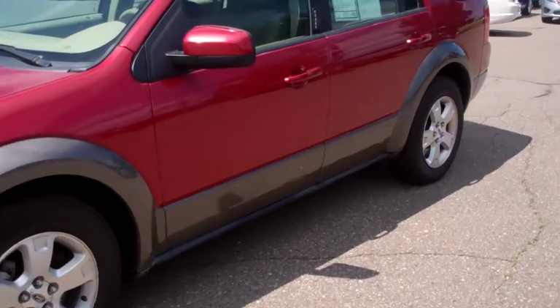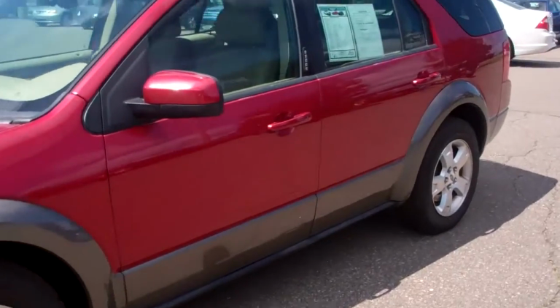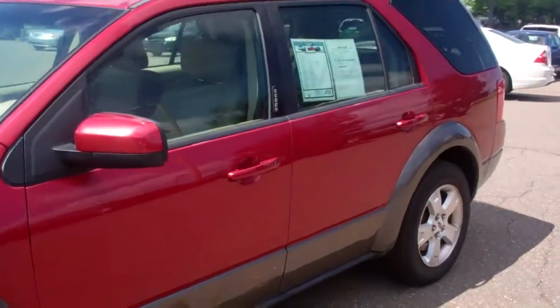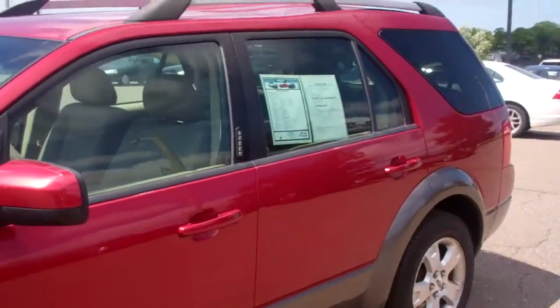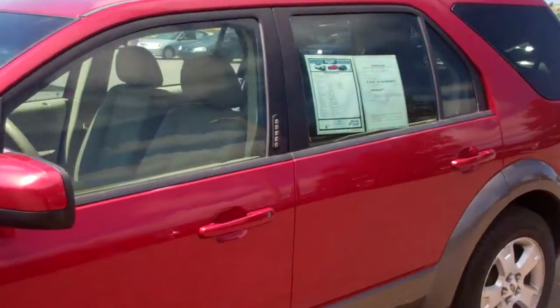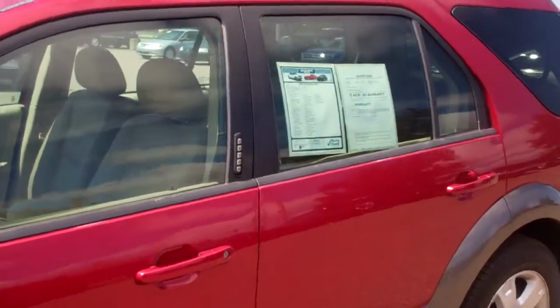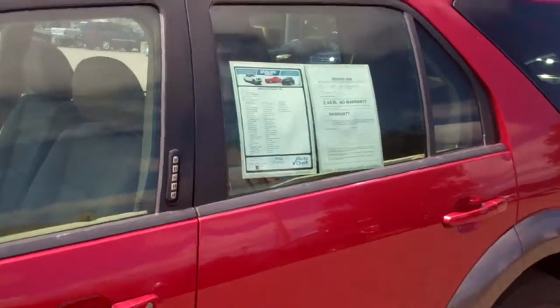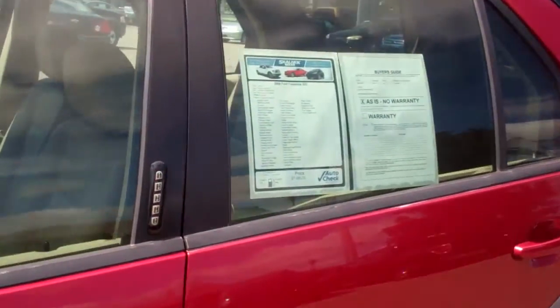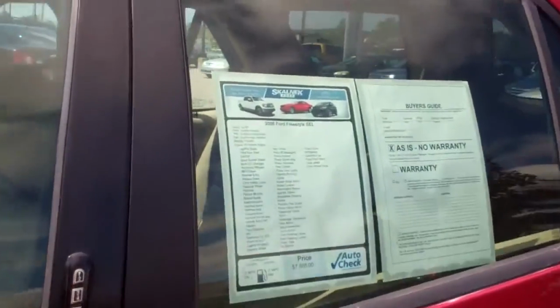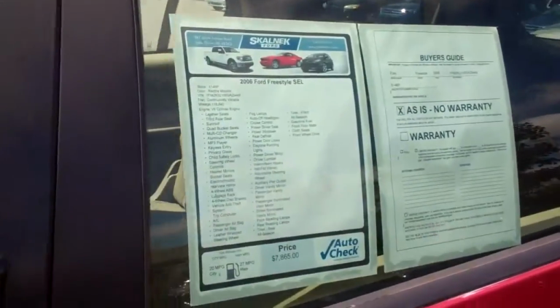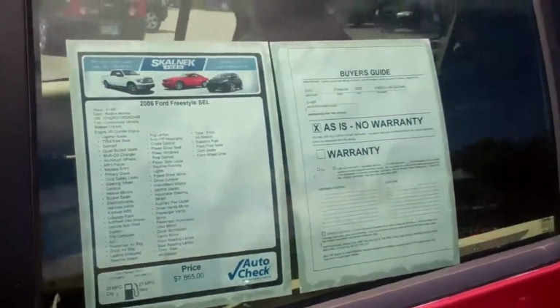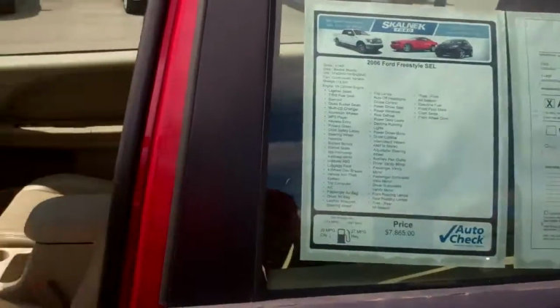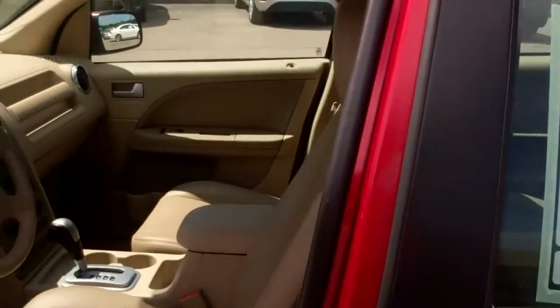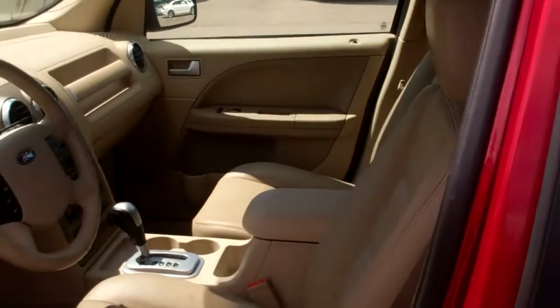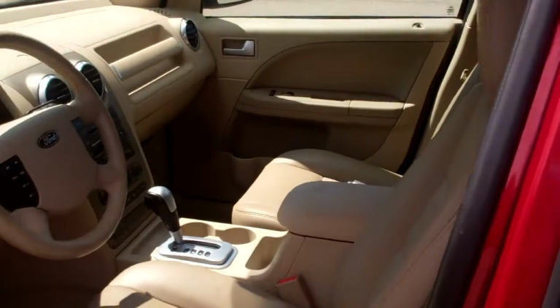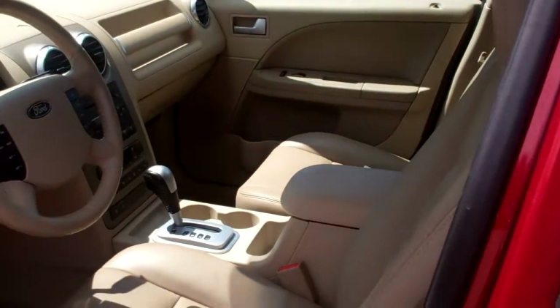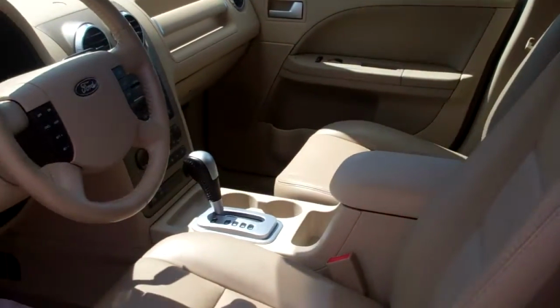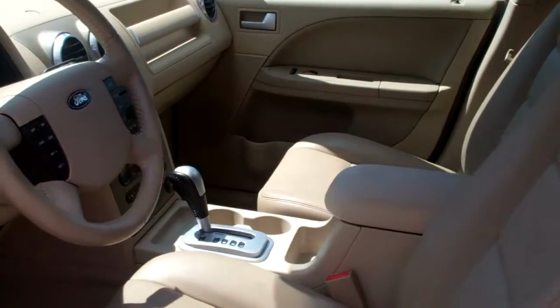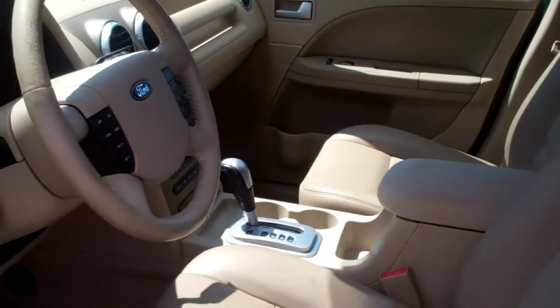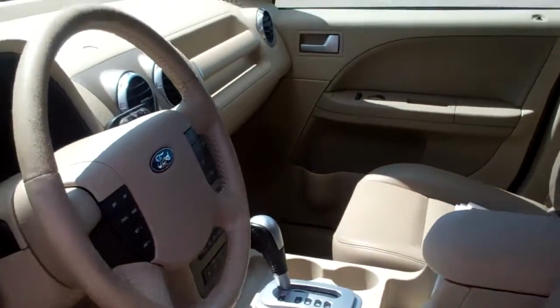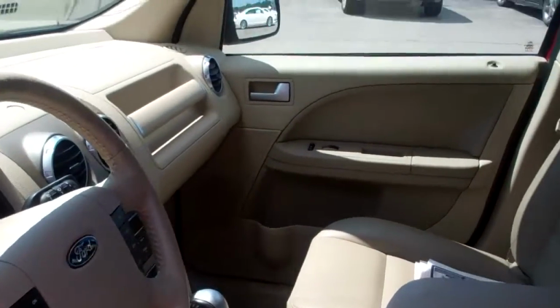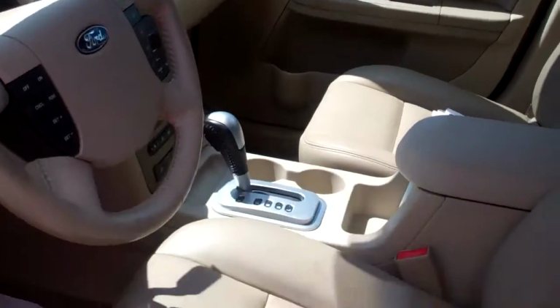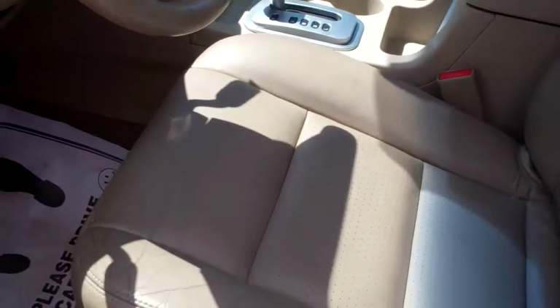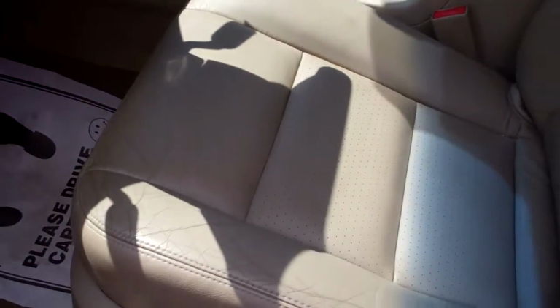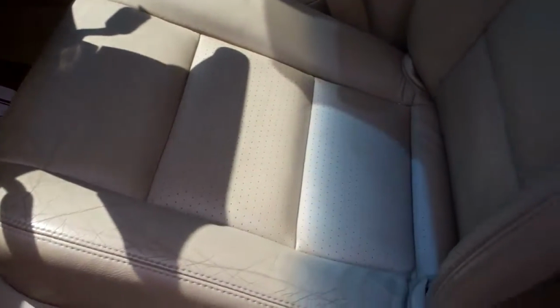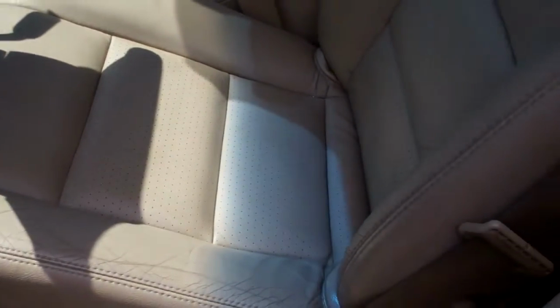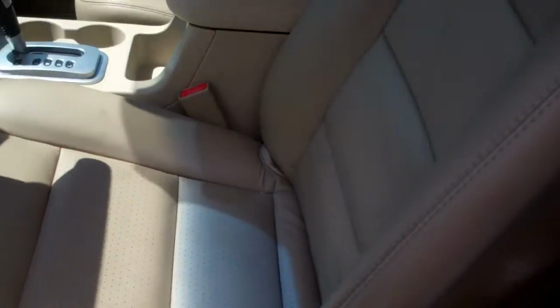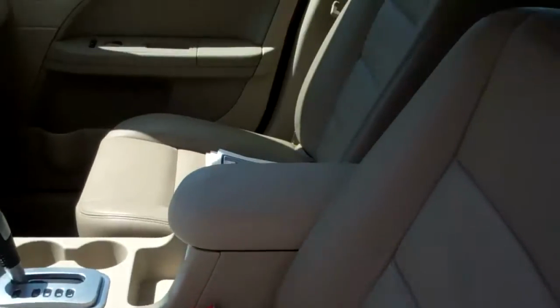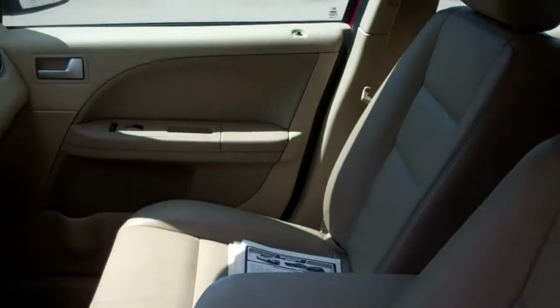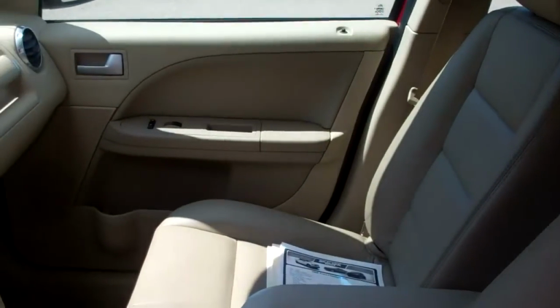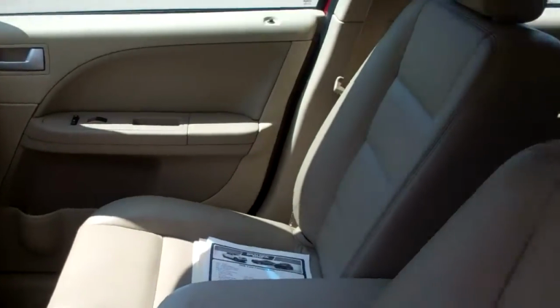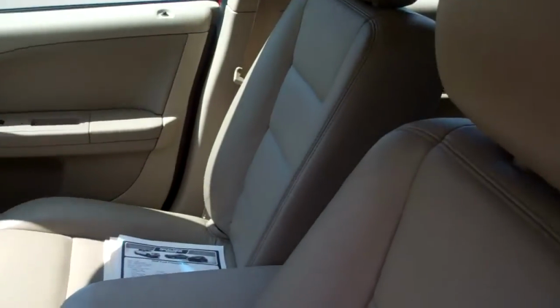Let me get you a picture of the interior. The leather interior is in very good shape — a little bit of wear here on the driver's seat, which is normal, but if you look at the passenger seat, nothing.